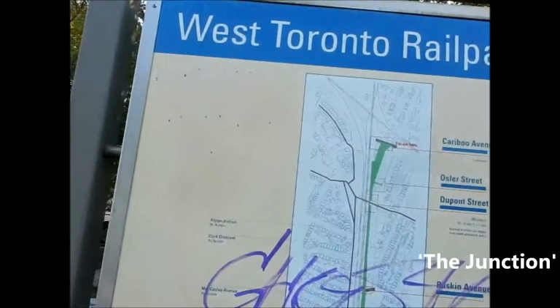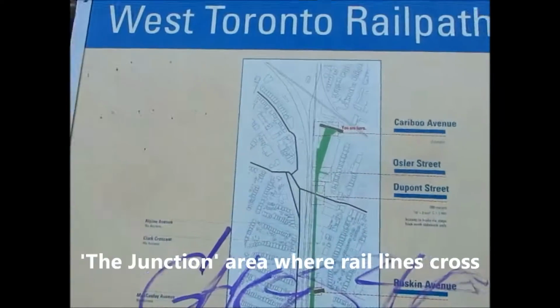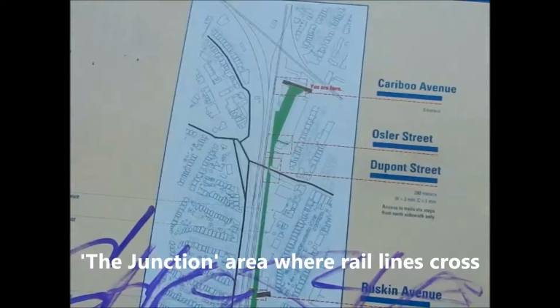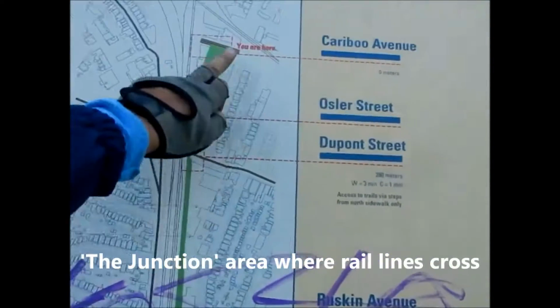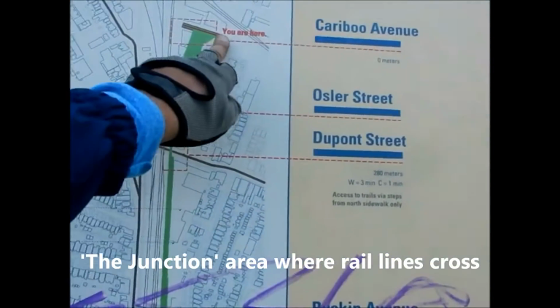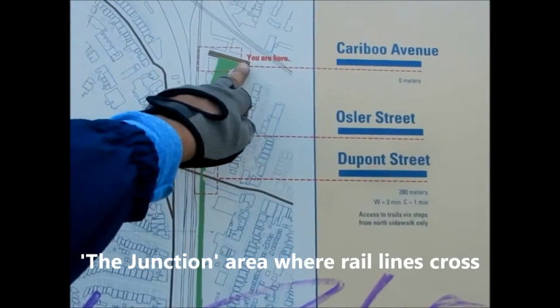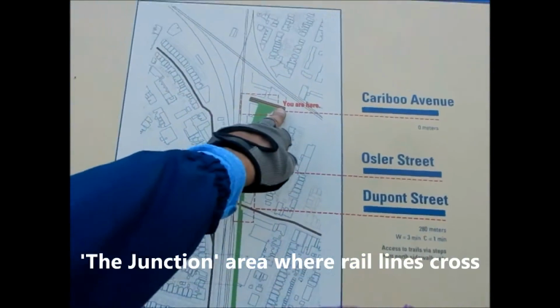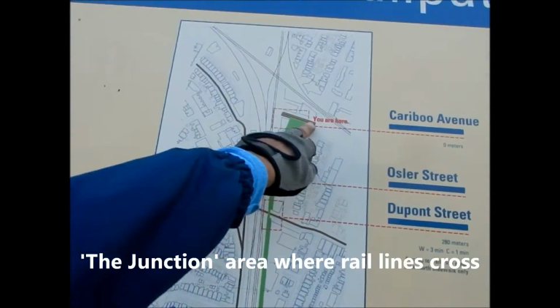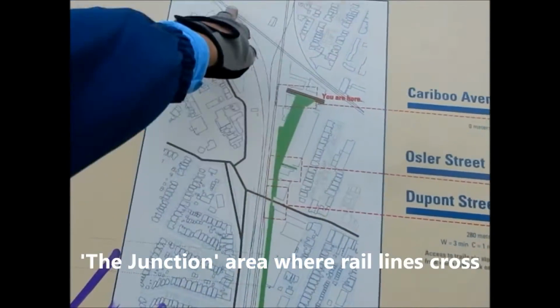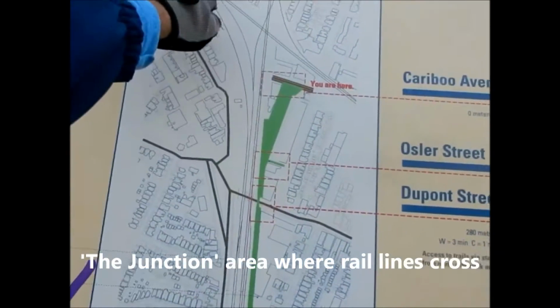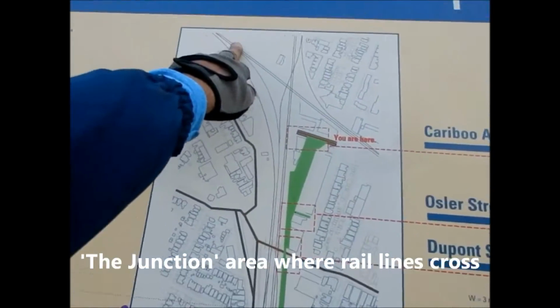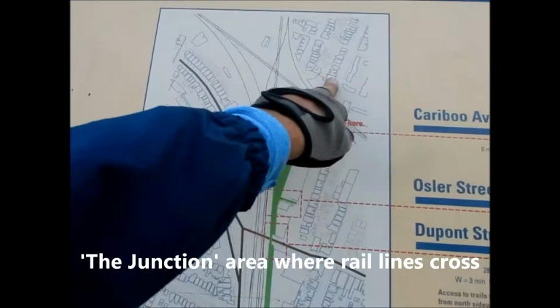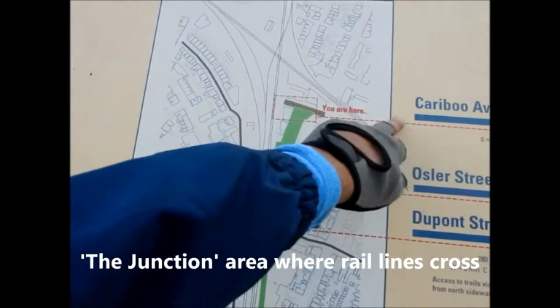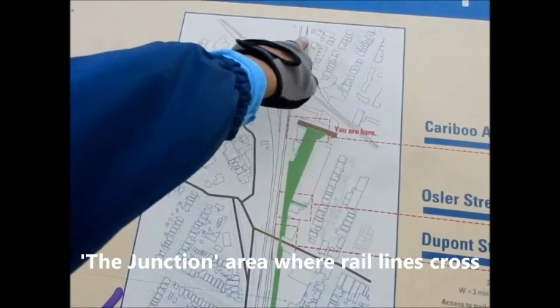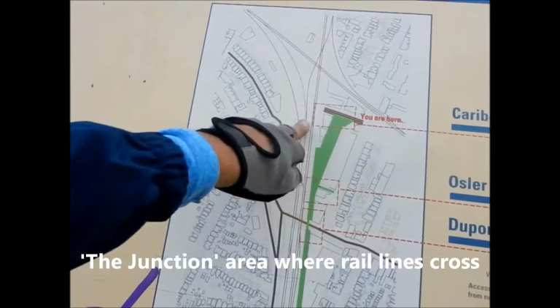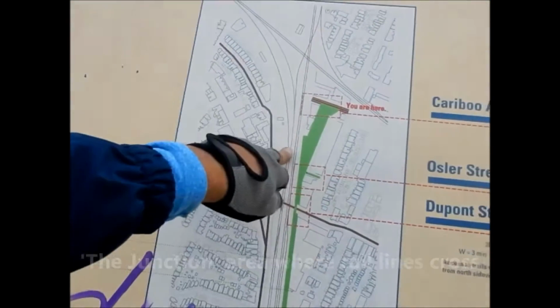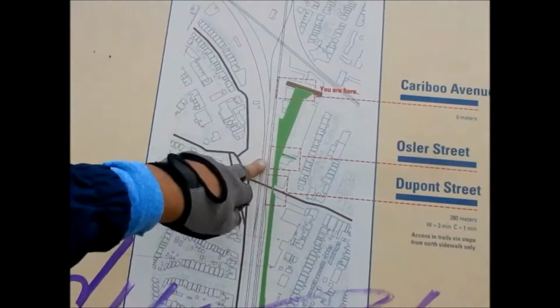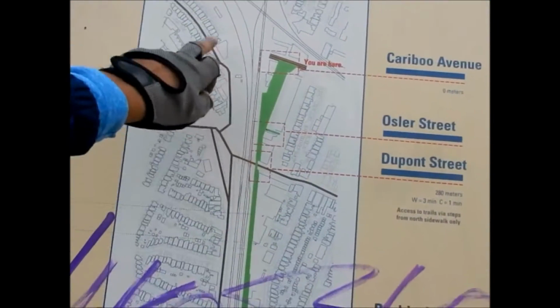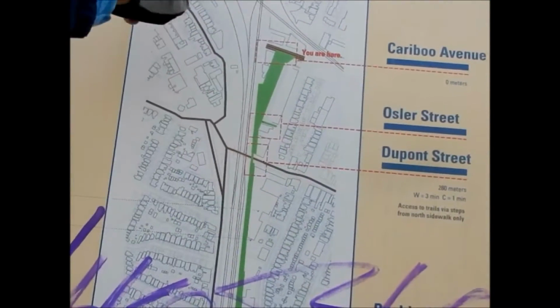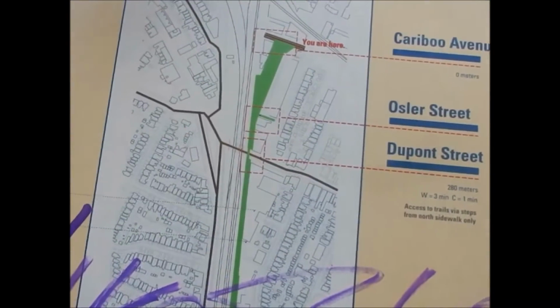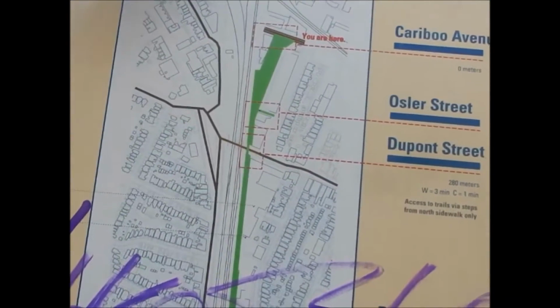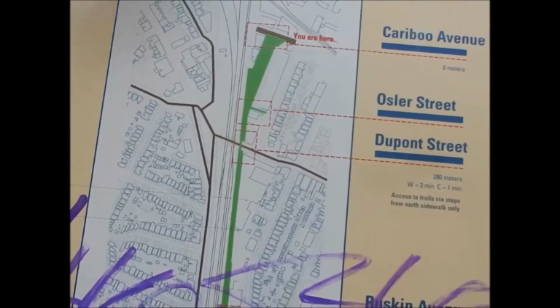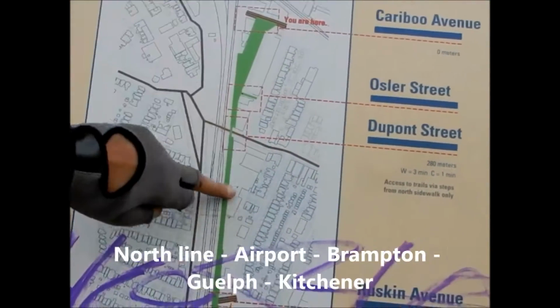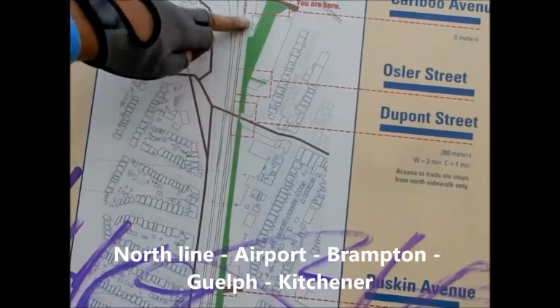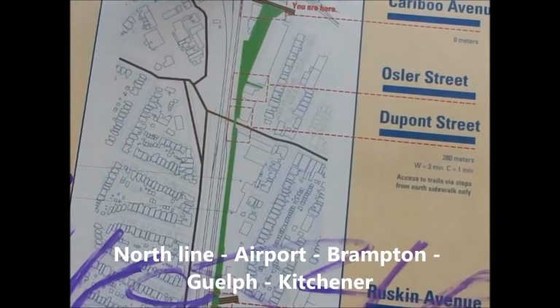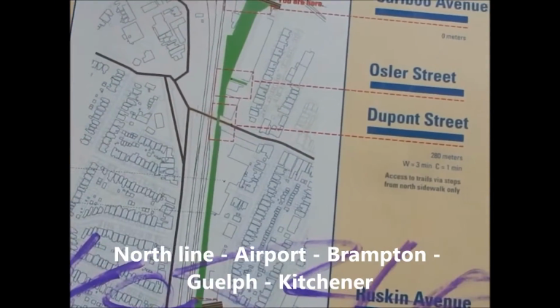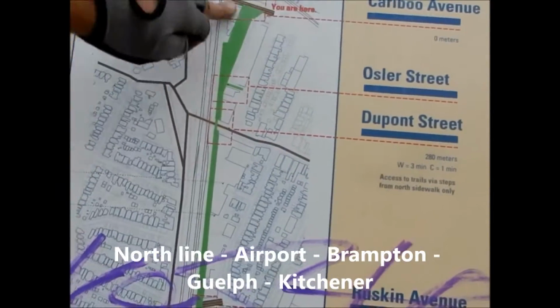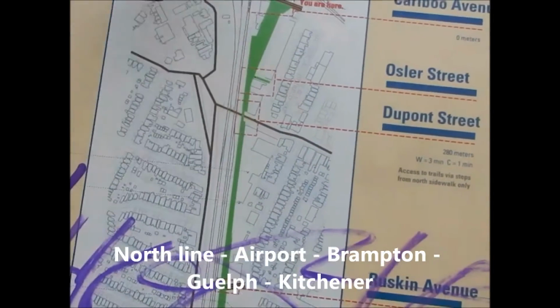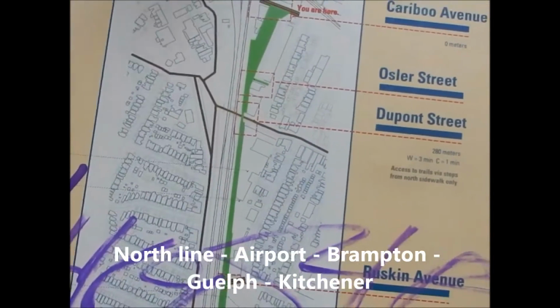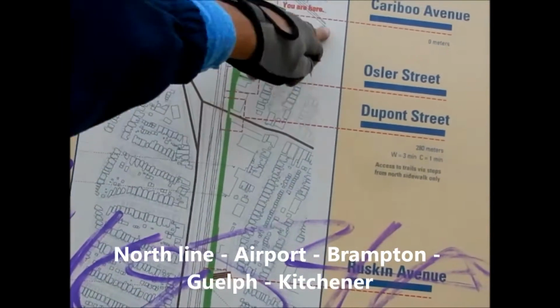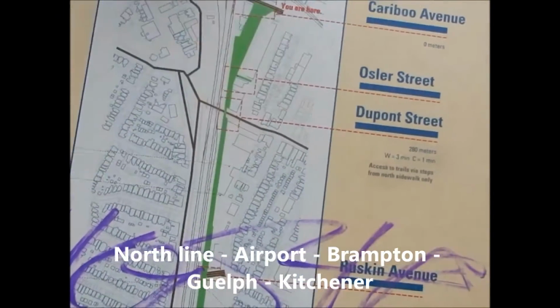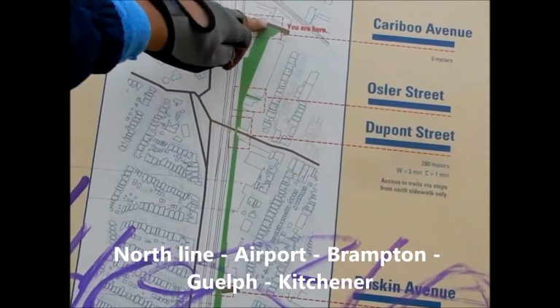So we are here at the end of it. This is called the junction where the two rail lines intersect. I believe that's the Kitchener-Brampton line. This one, I forget.